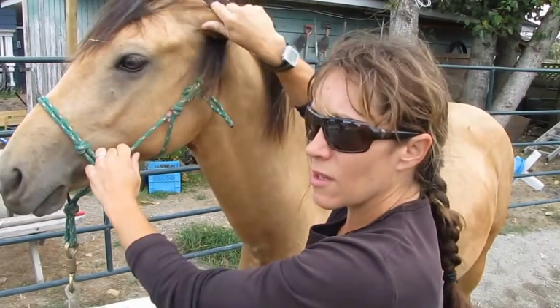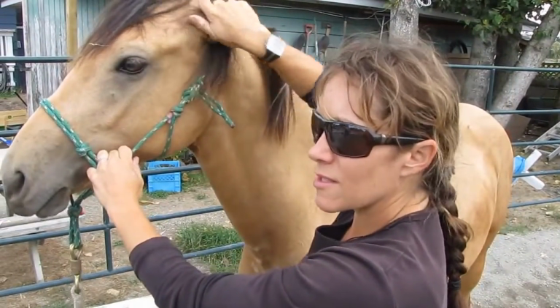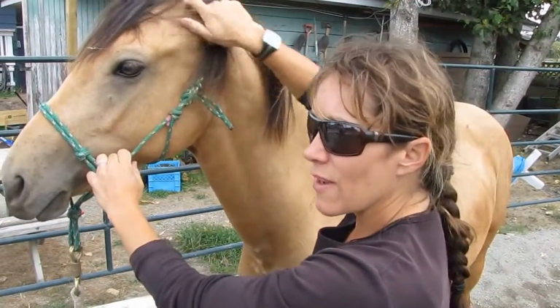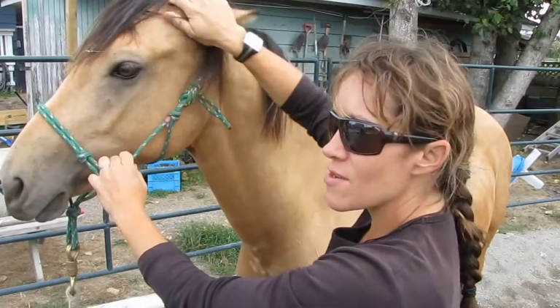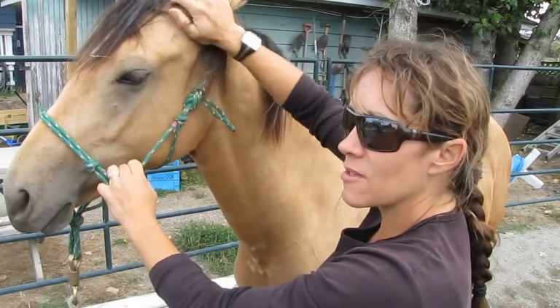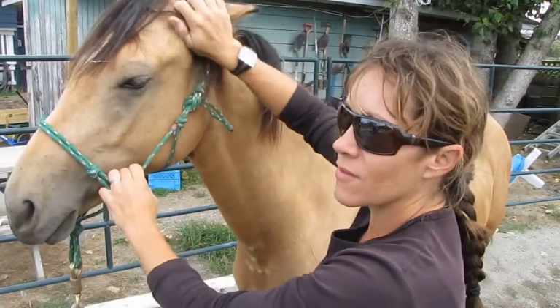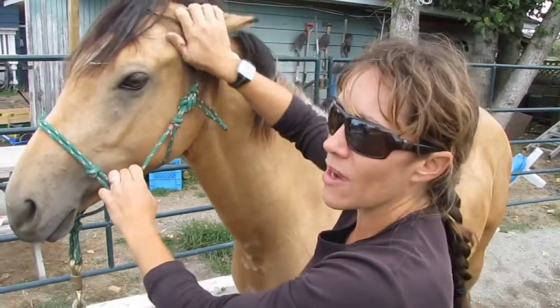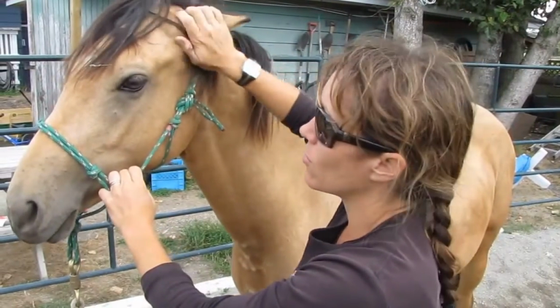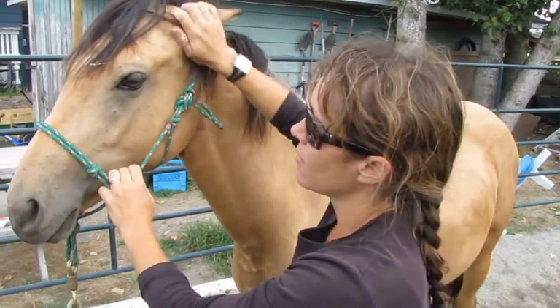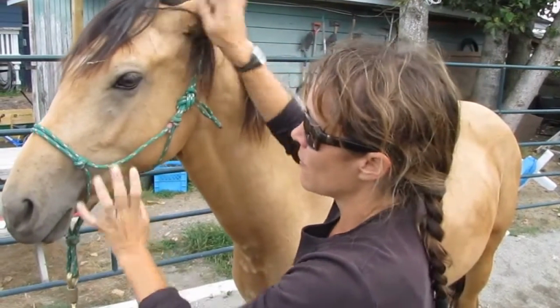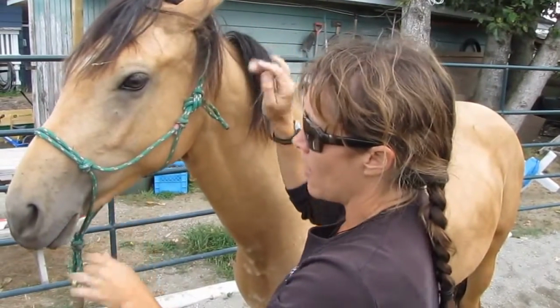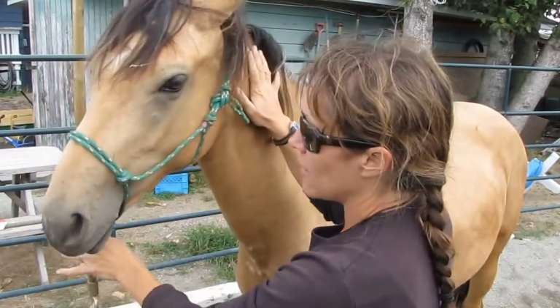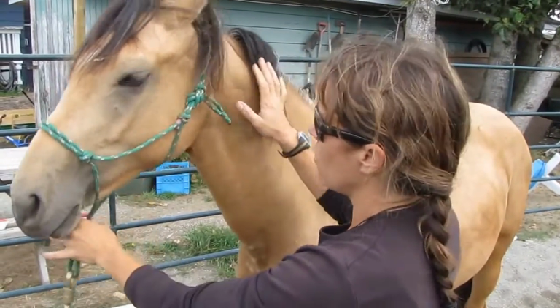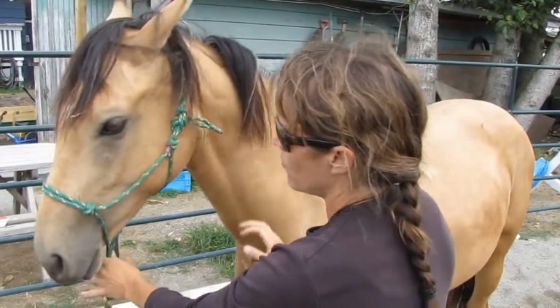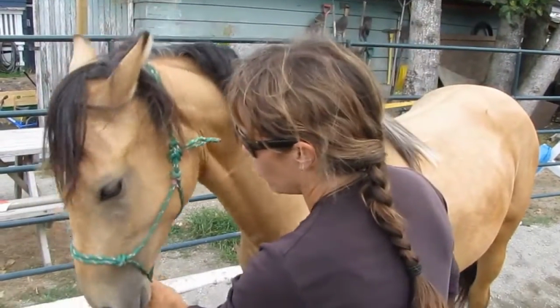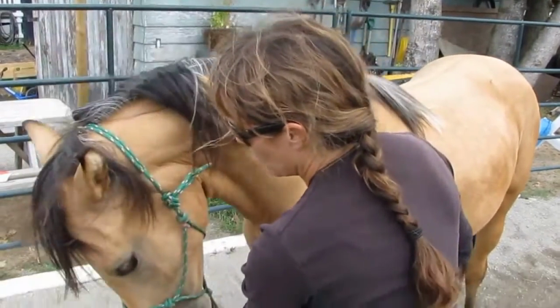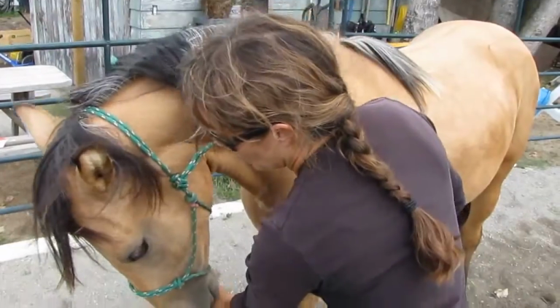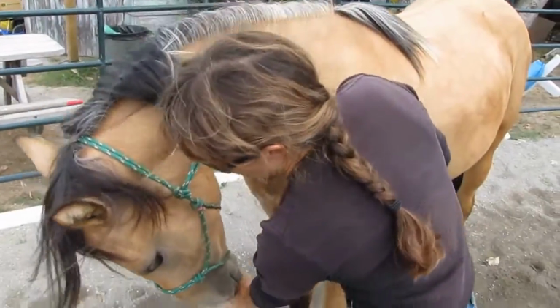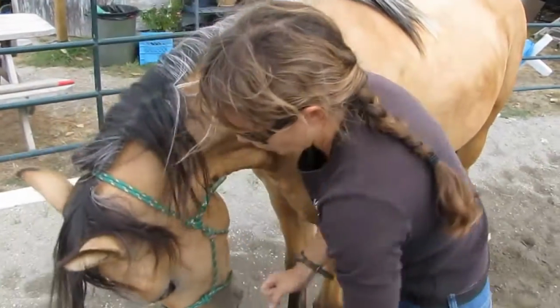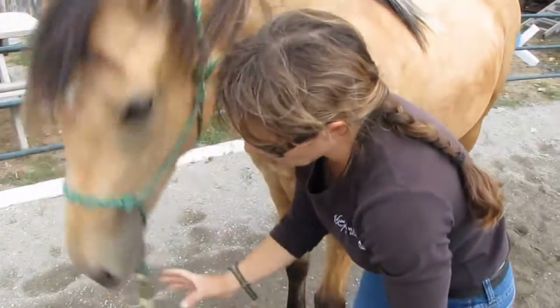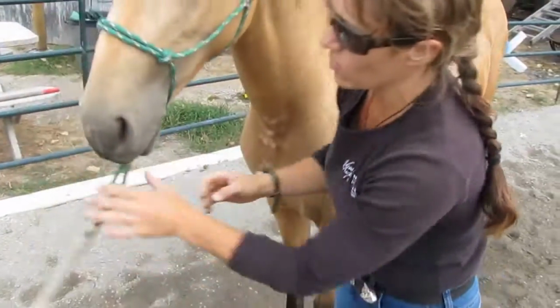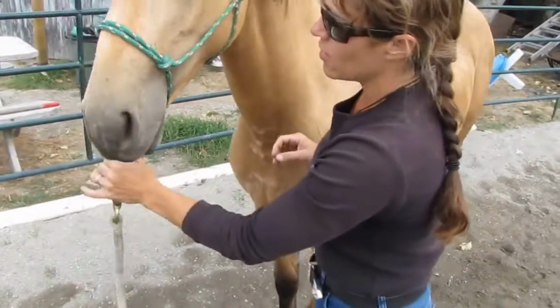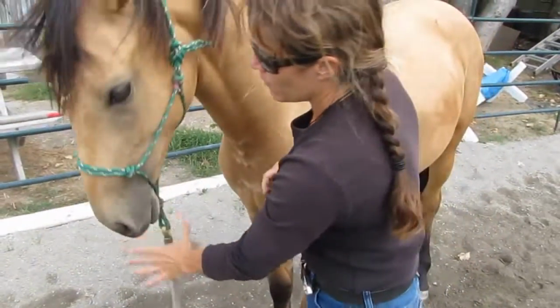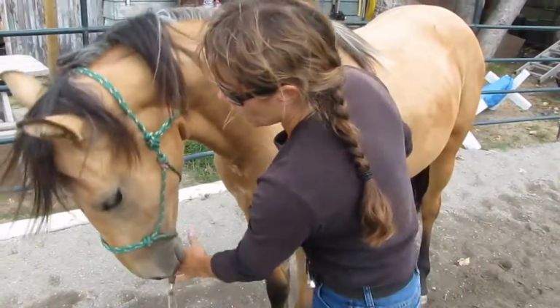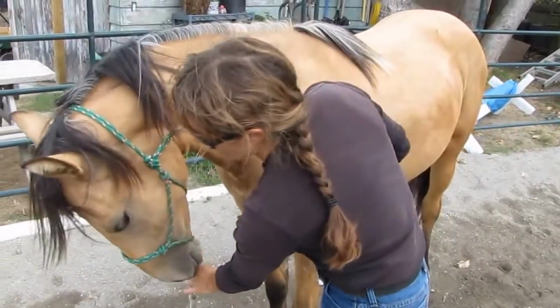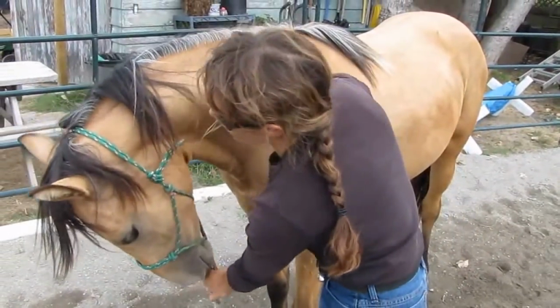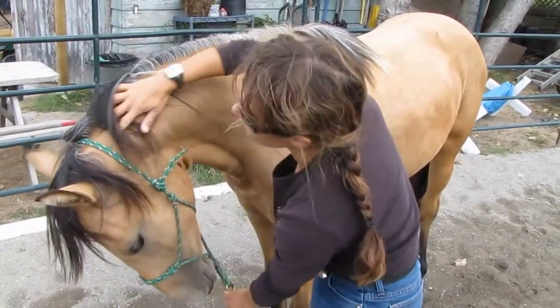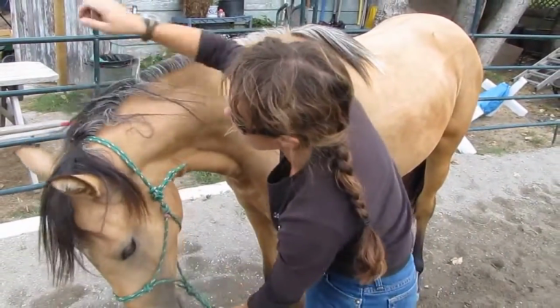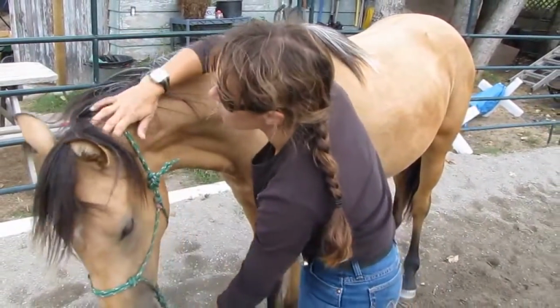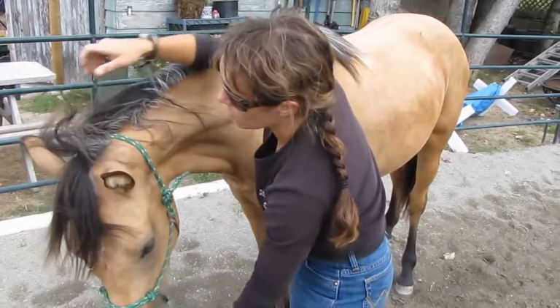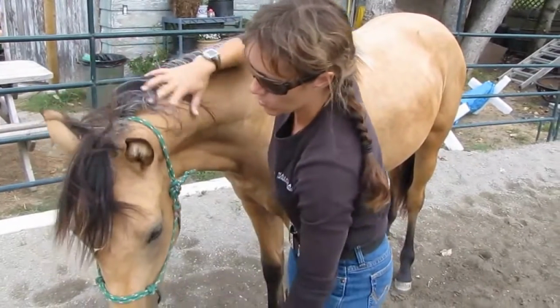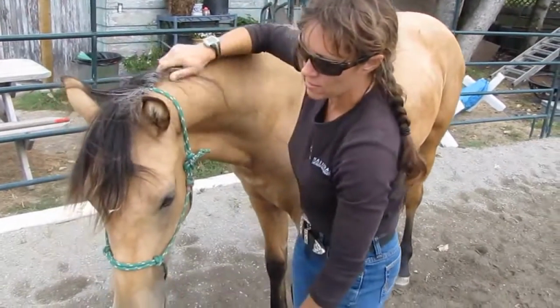And this is stuff veterinary-wise that is invaluable. Head down cue — pulling the halter down, release down, like you're holding an ice cream cone. I want to be able to examine their ears — I want her to put her head down.